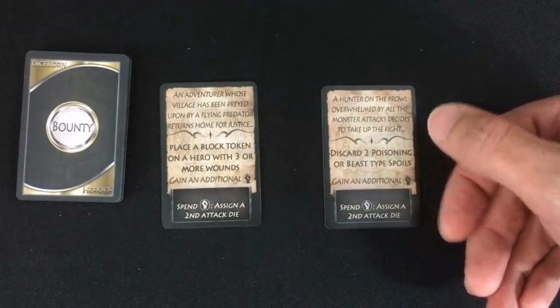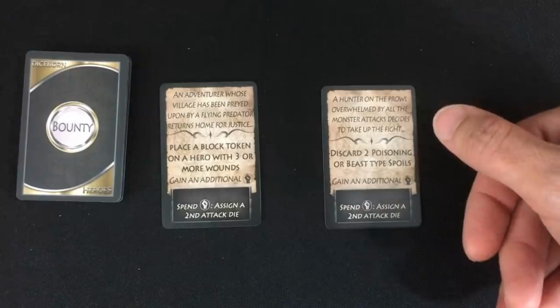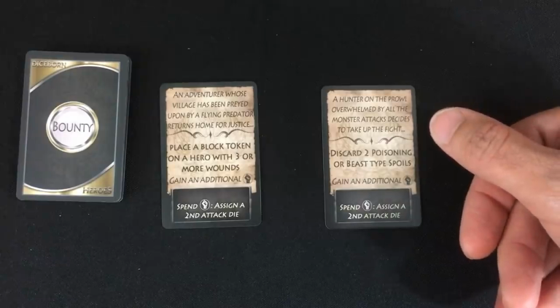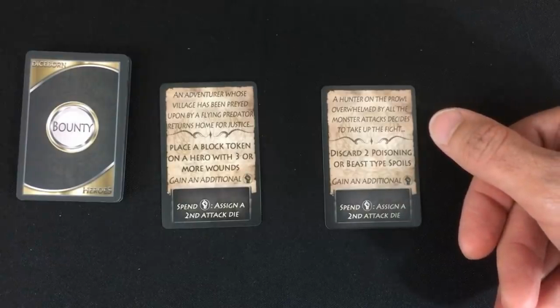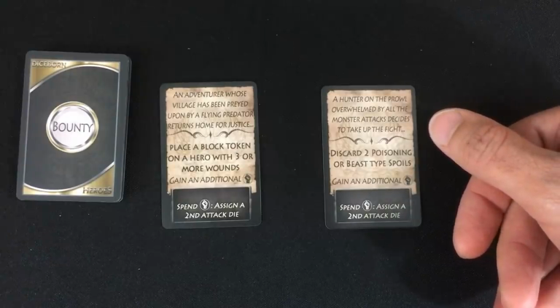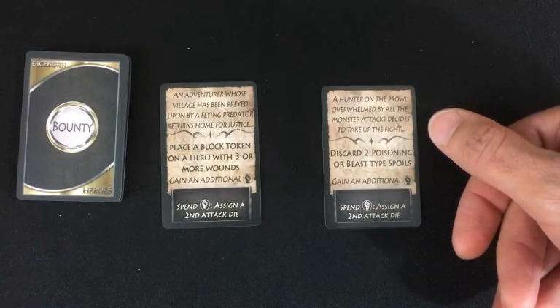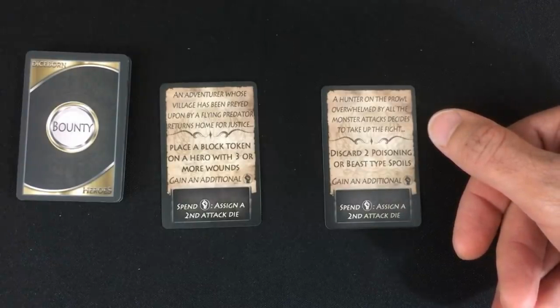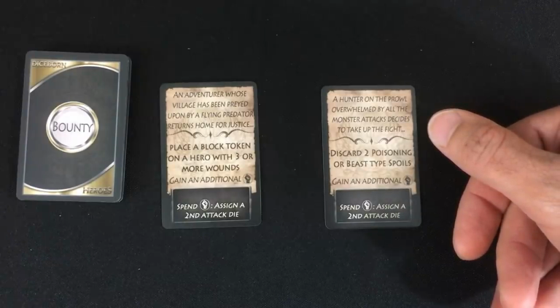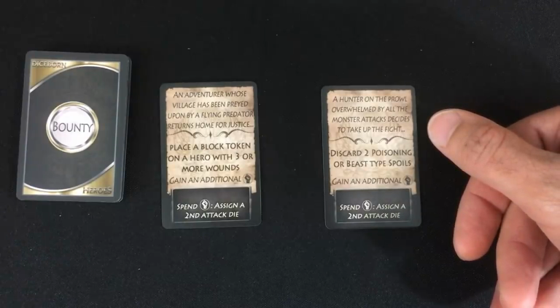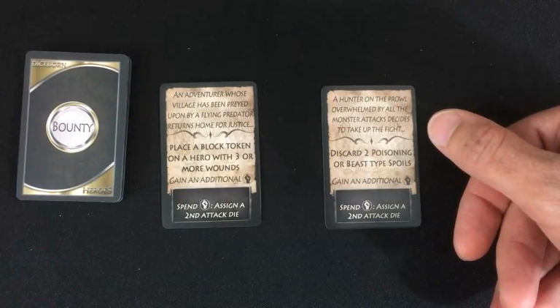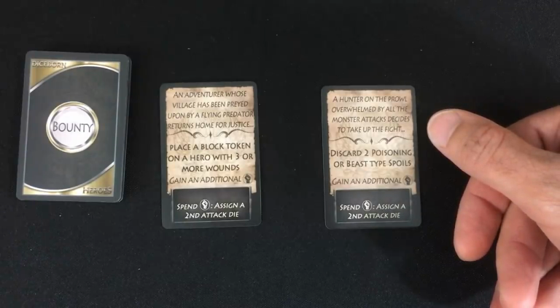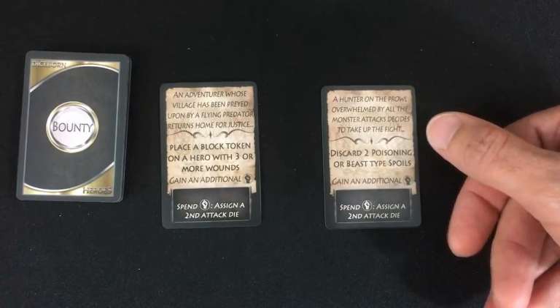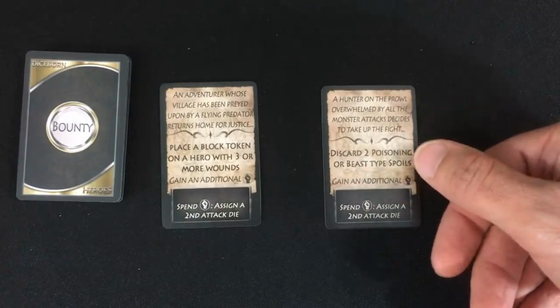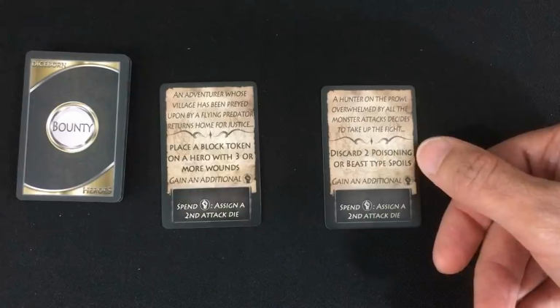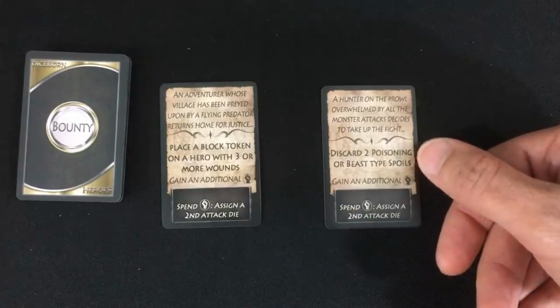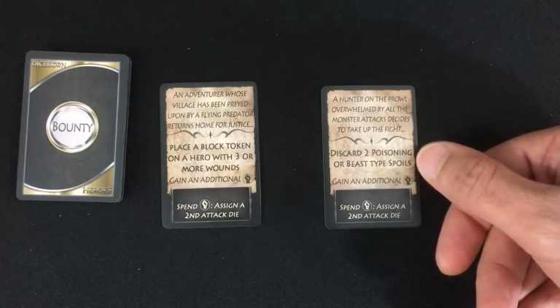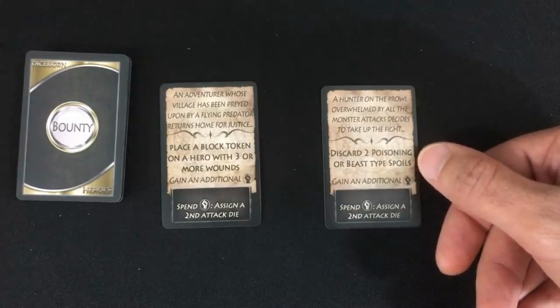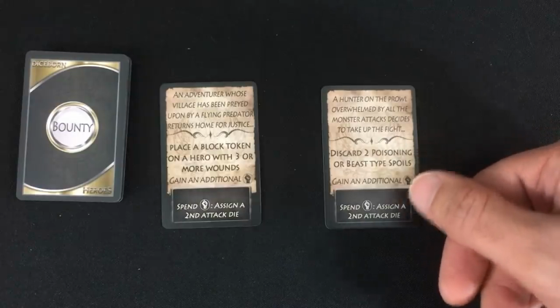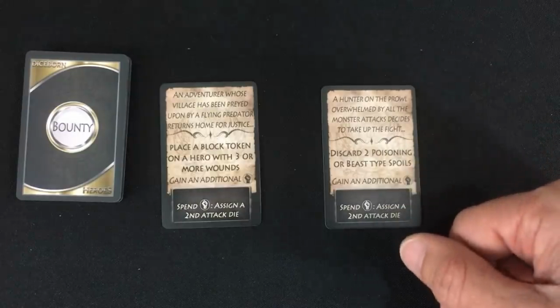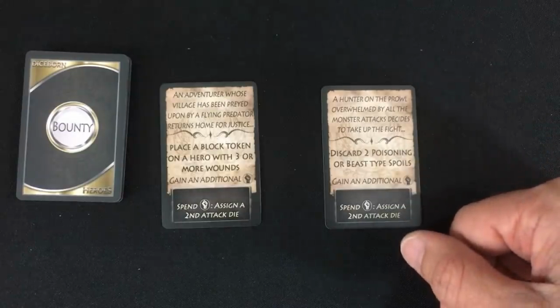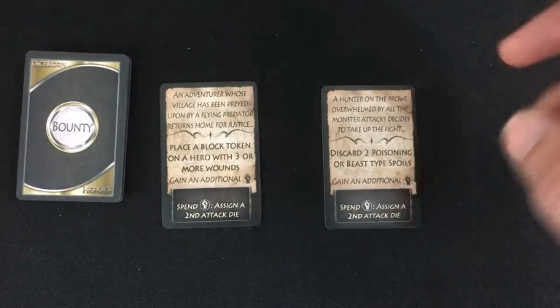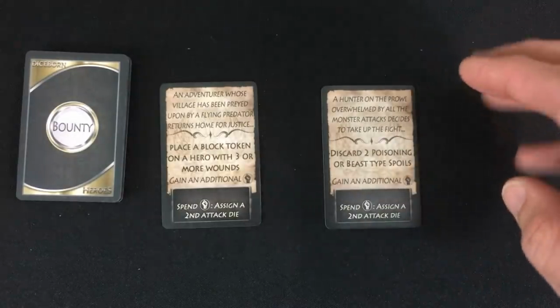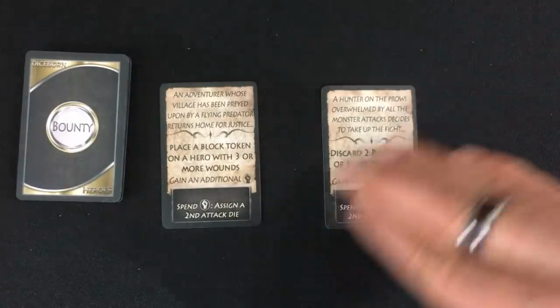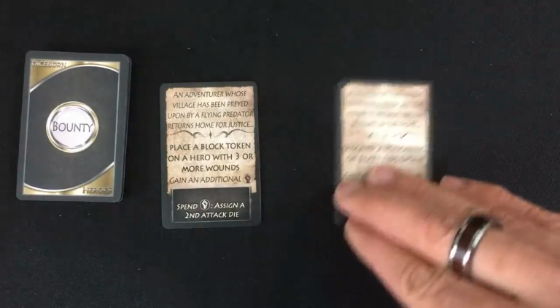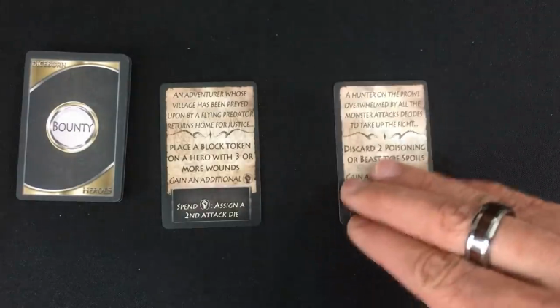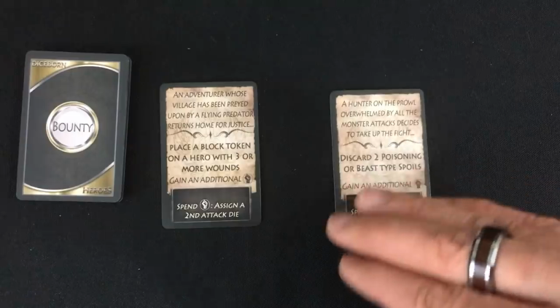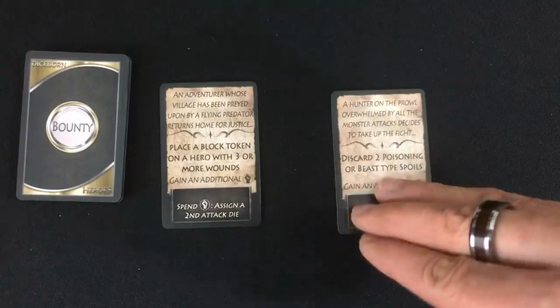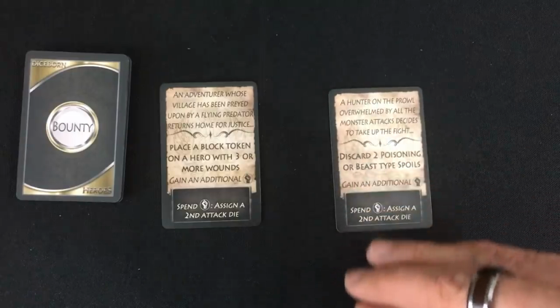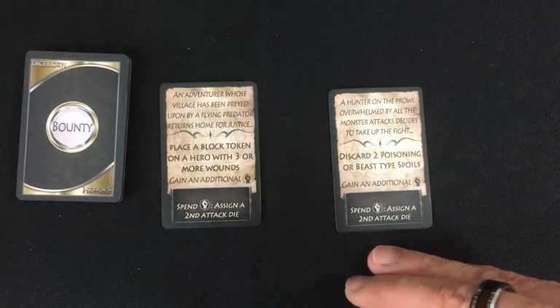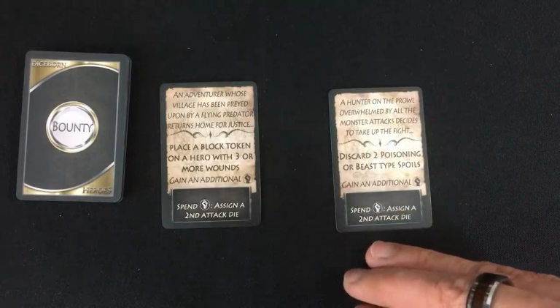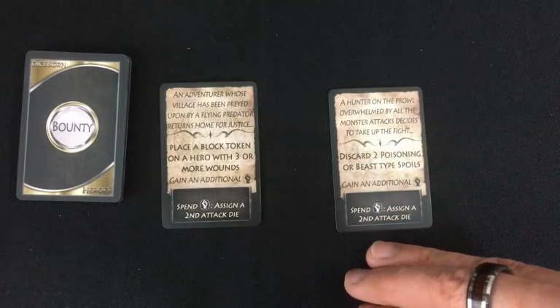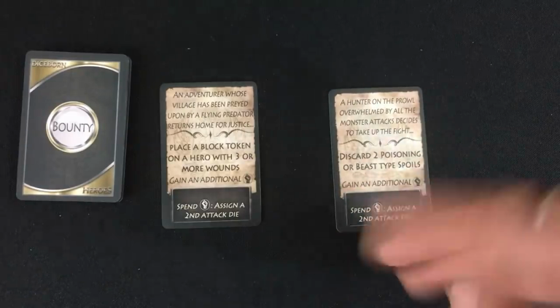I get these before I choose my hero, so I can get somebody who might have an easier time placing block tokens and shielding people. Then here we've got a hunter on the prowl, overwhelmed by all the monster attacks, decides to take up the fight. Discard two poisoning or beast type spoils. So this one isn't really specific — I just have to kill some certain enemies of certain types.